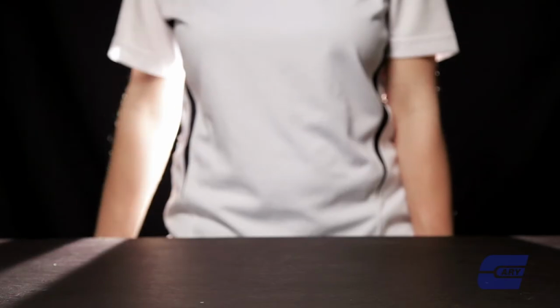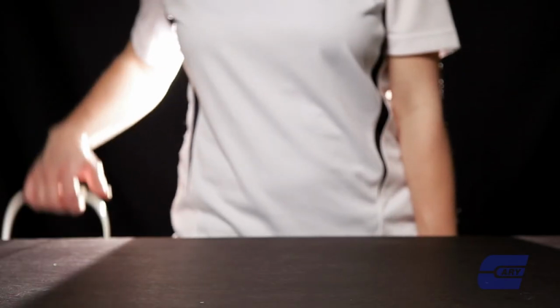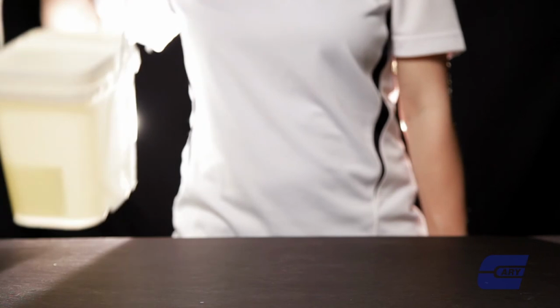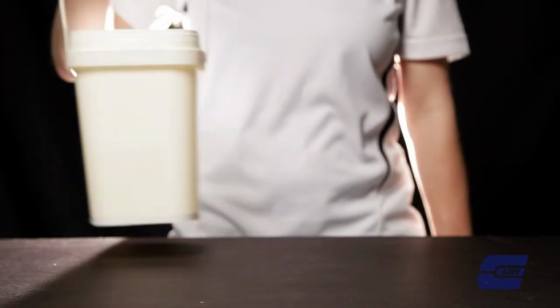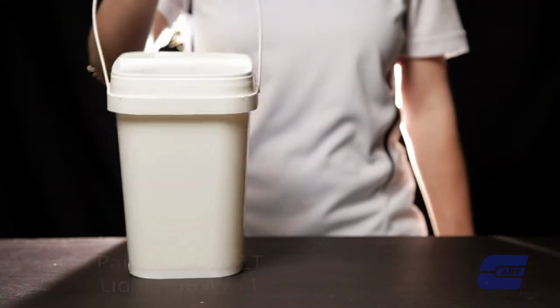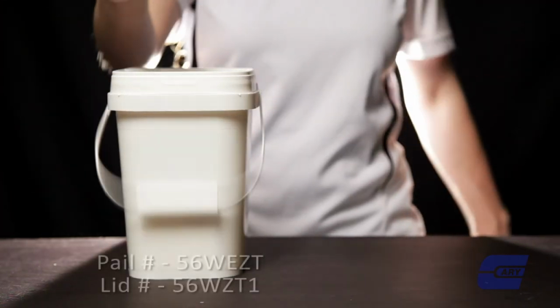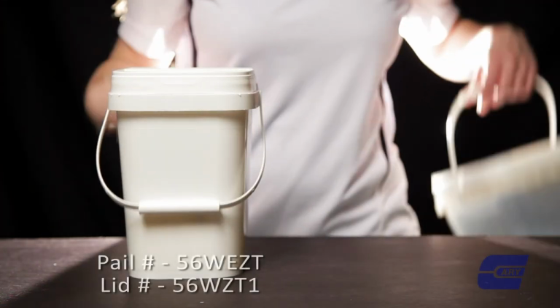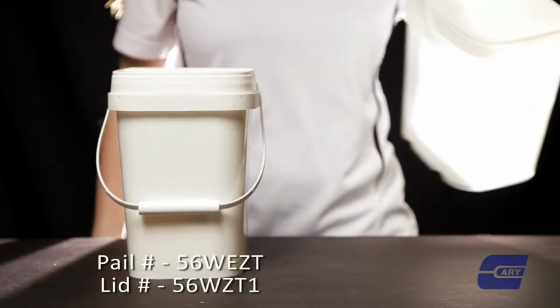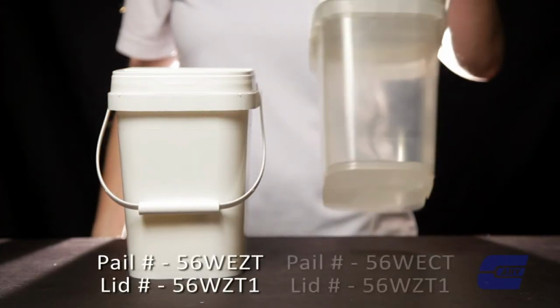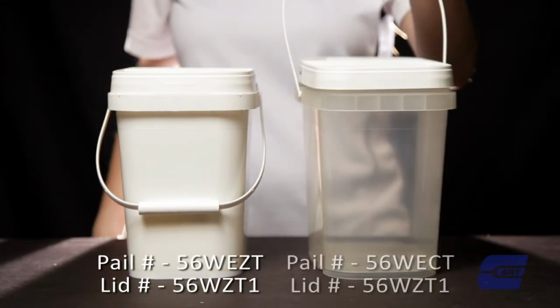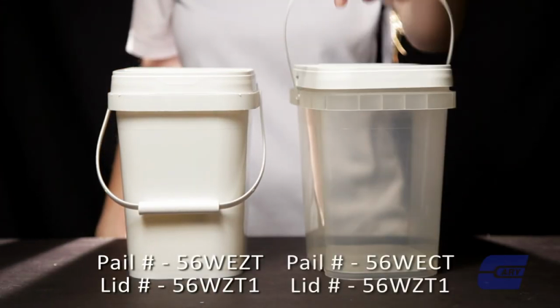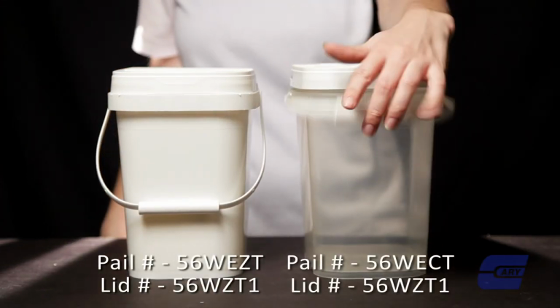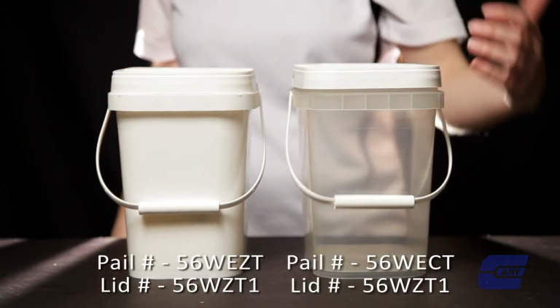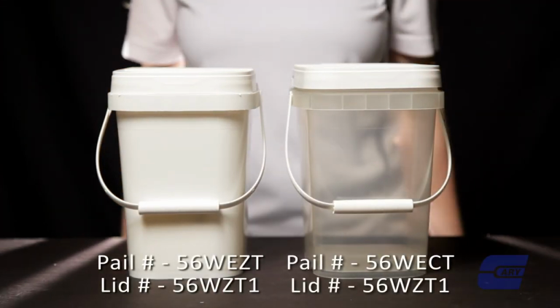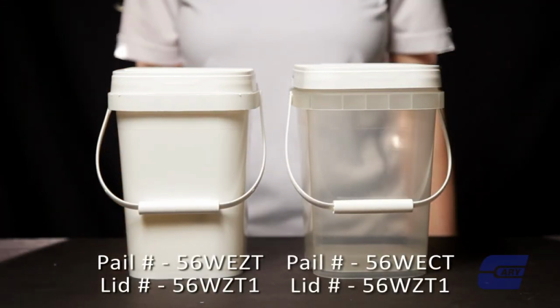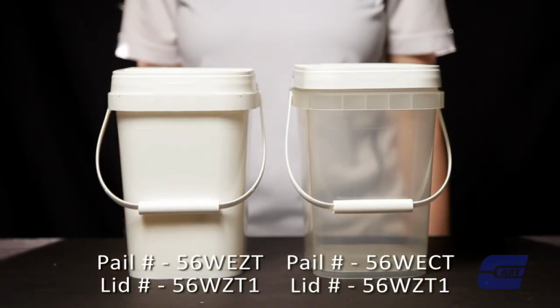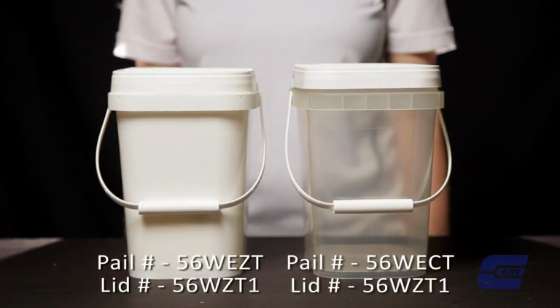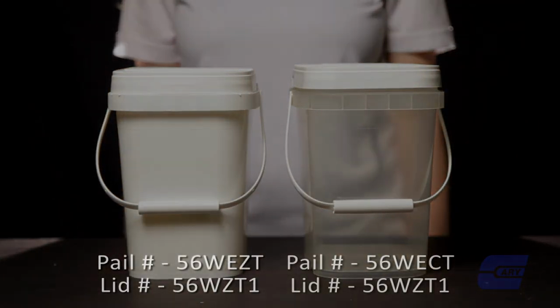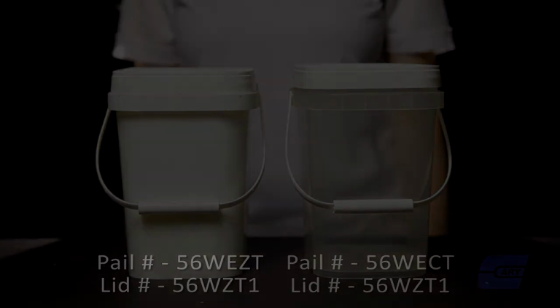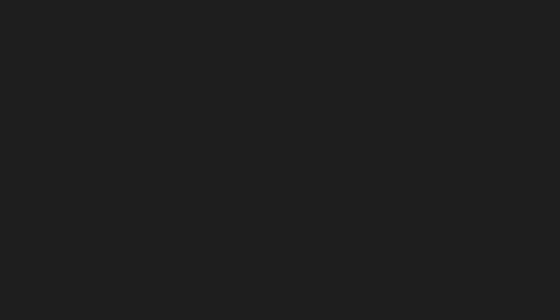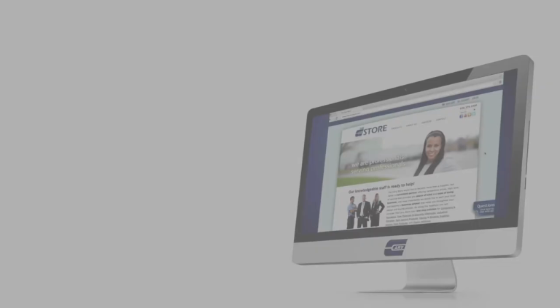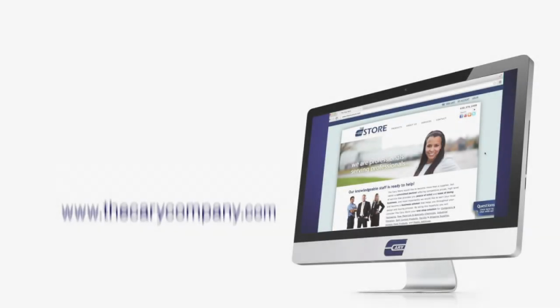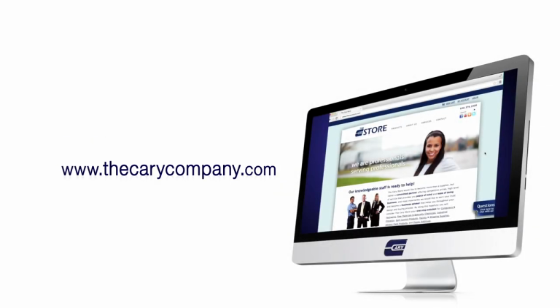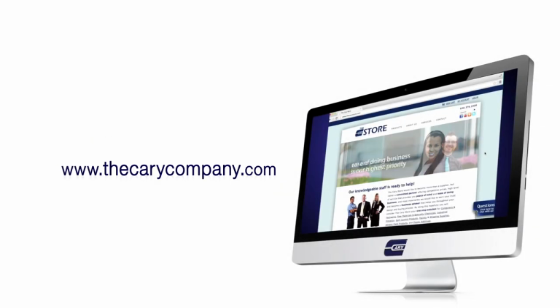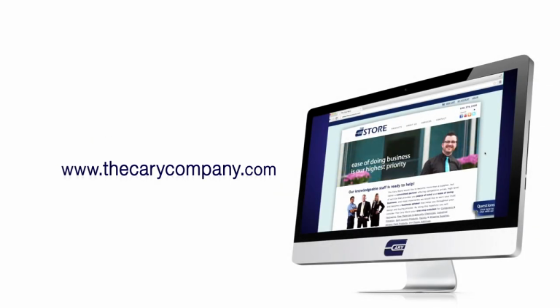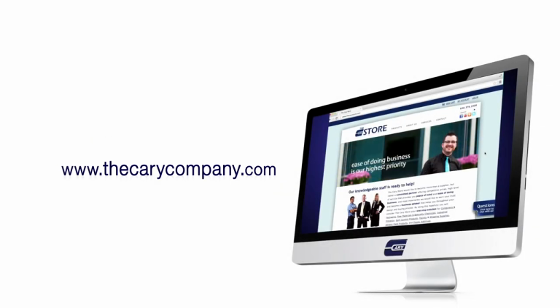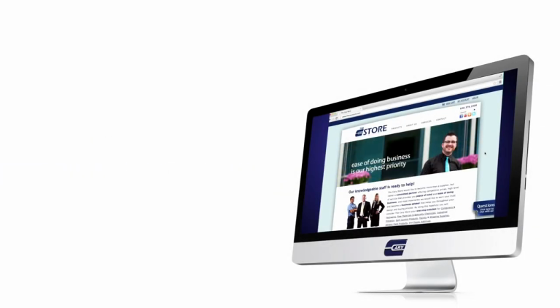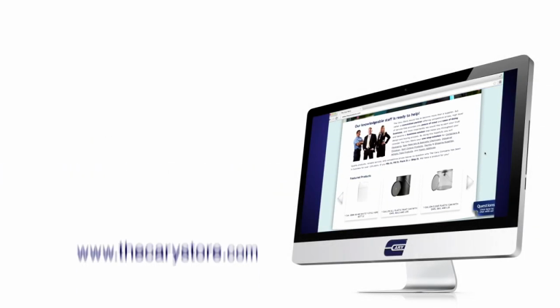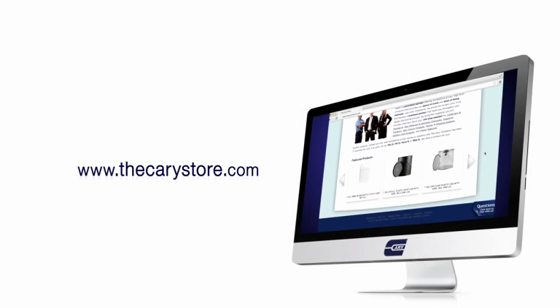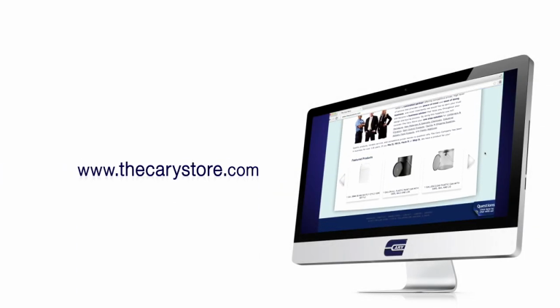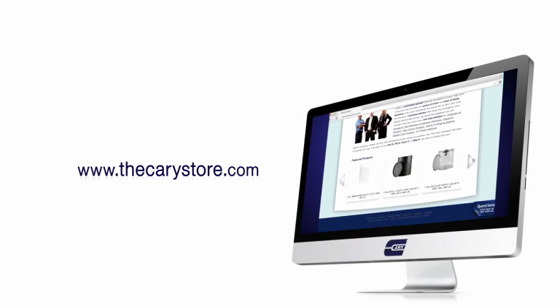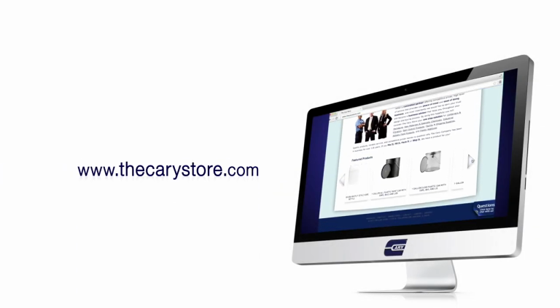EasyStore Pails are typically stocked in white, but clear are also available. For more information on the EasyStore Pails, please visit thecarycompany.com or thecarystore.com today.